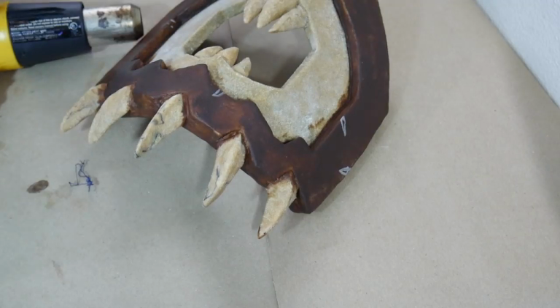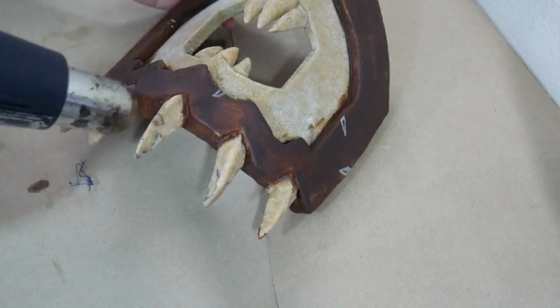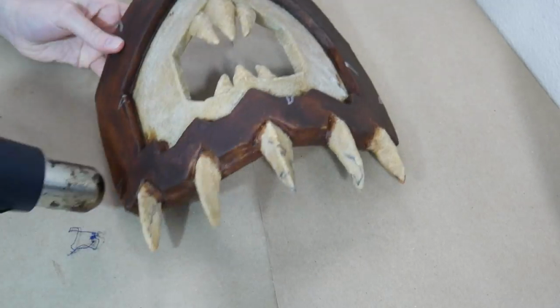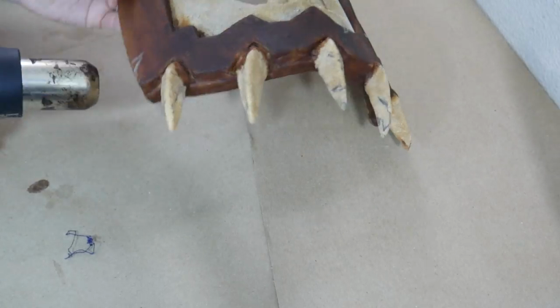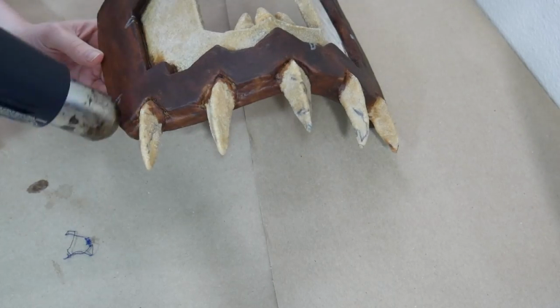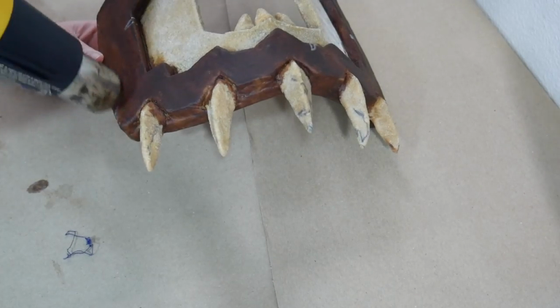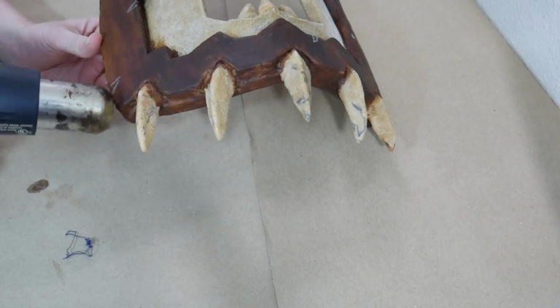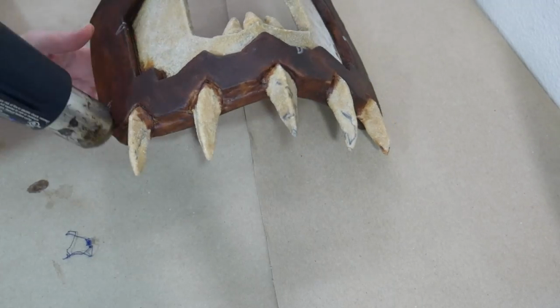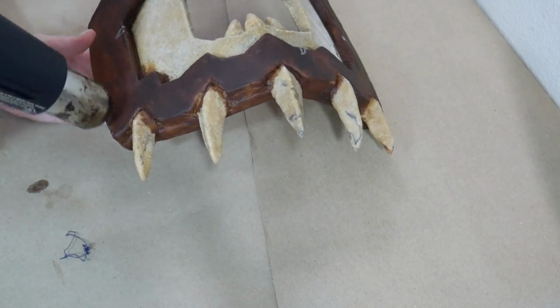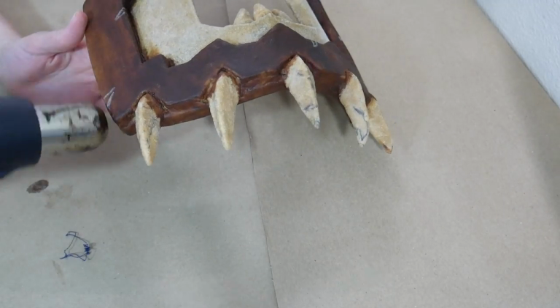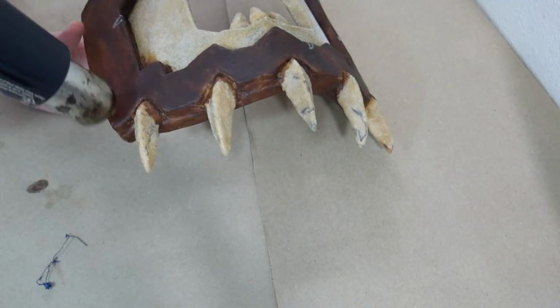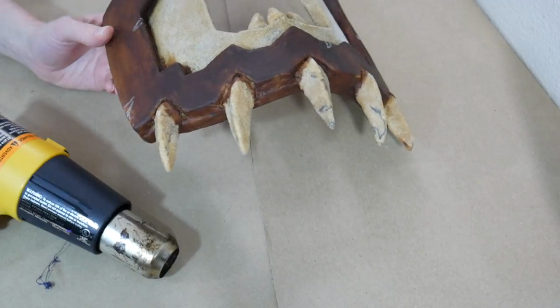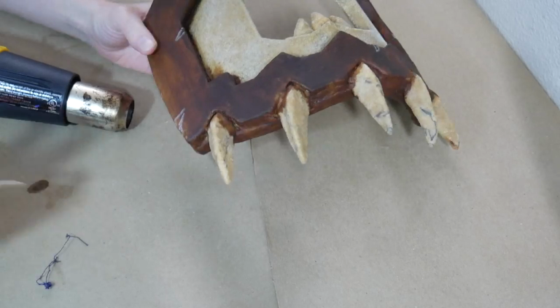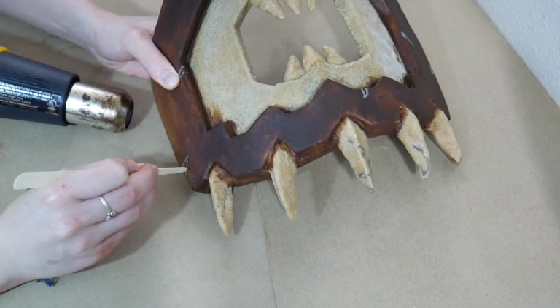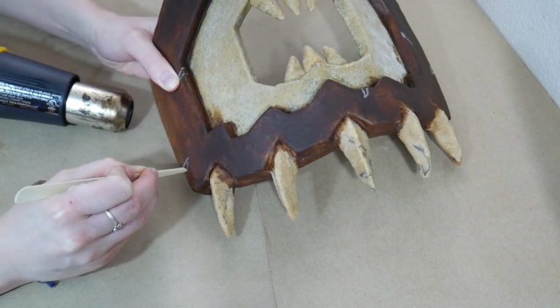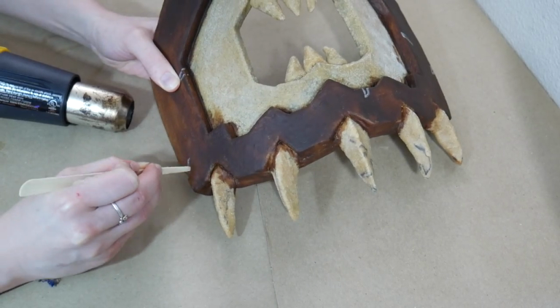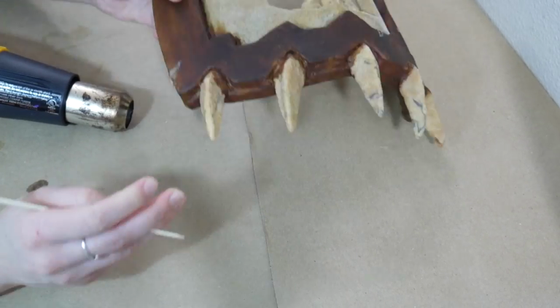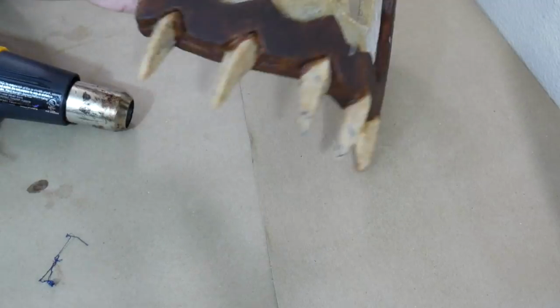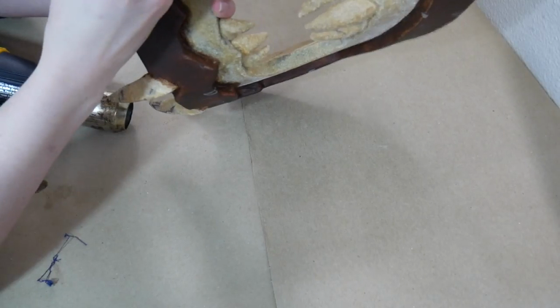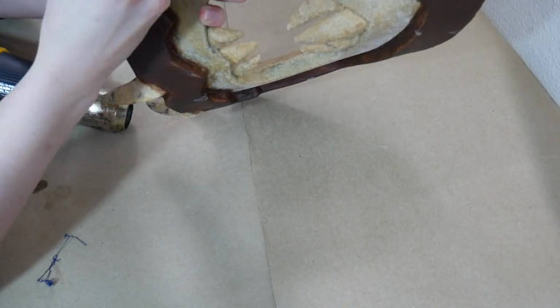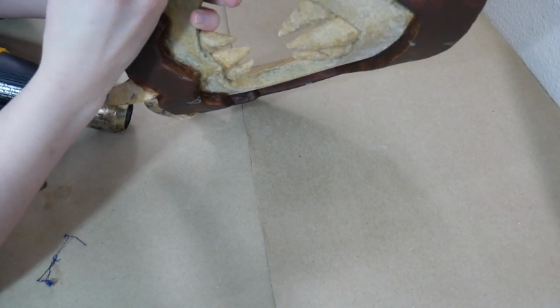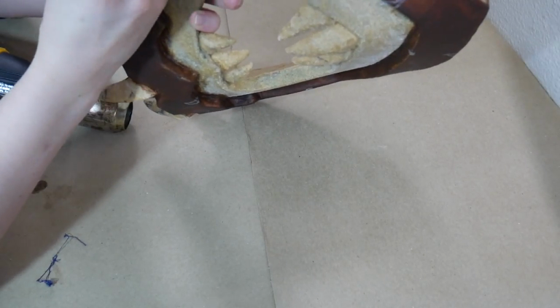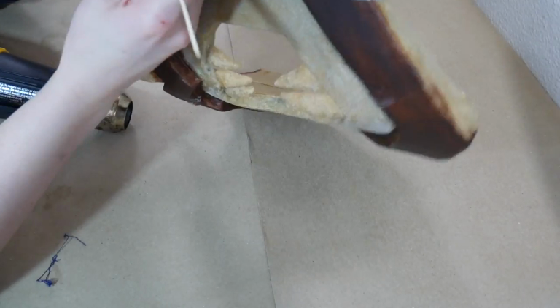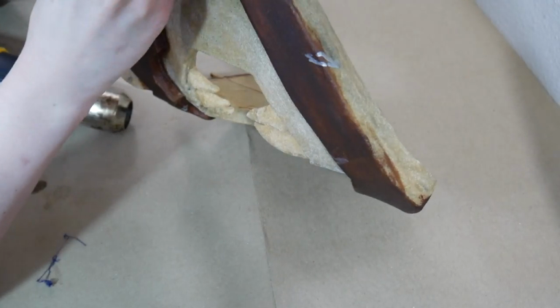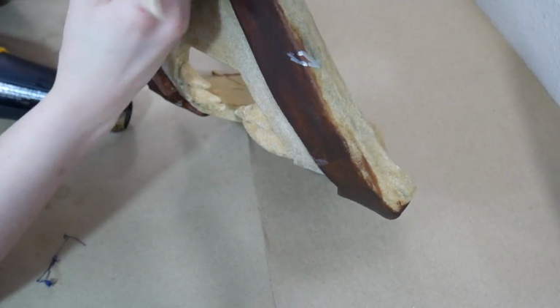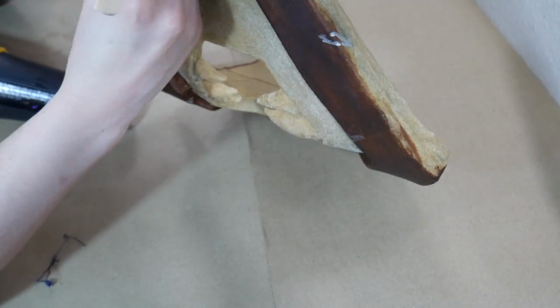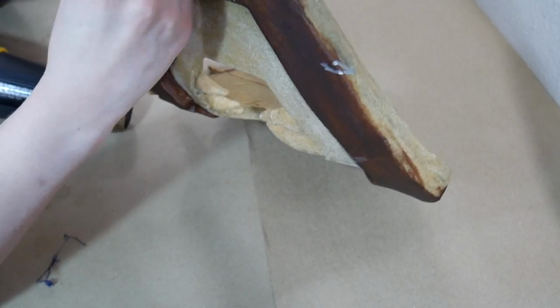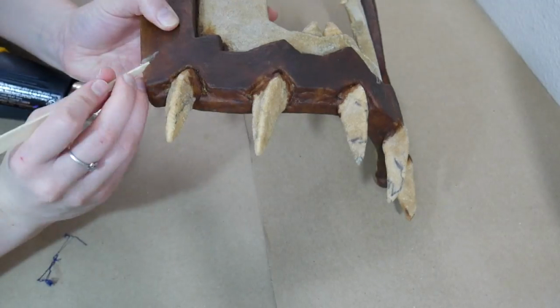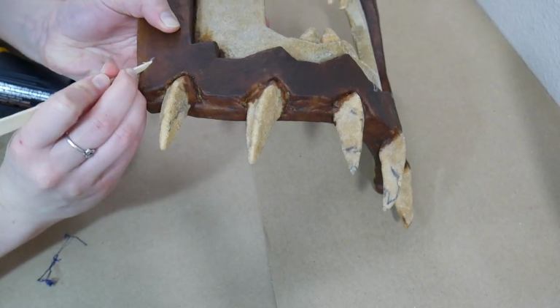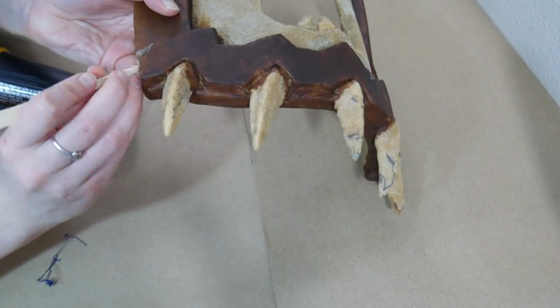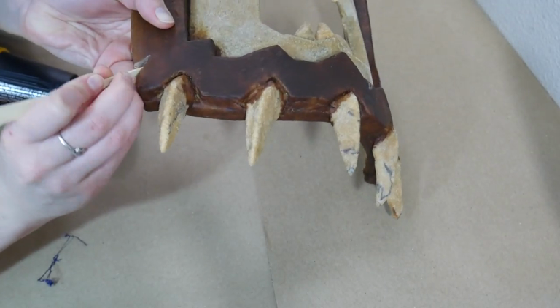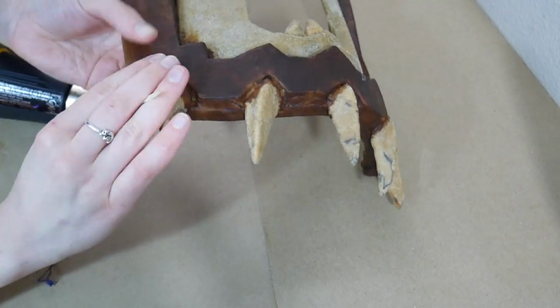Fortunately, wood glue is pretty flexible. I just have to be a little careful when heating everything up. So I heat up each spot where I want battle damage to be and carve it in.